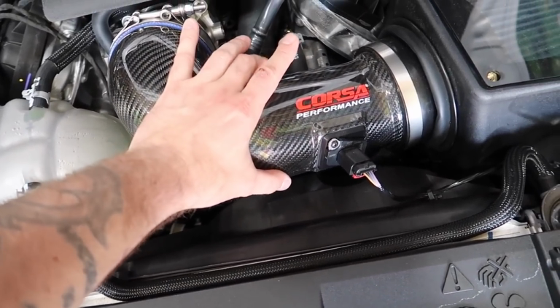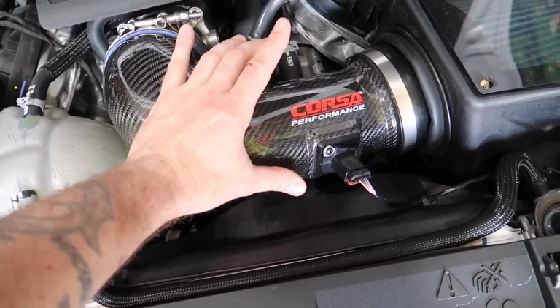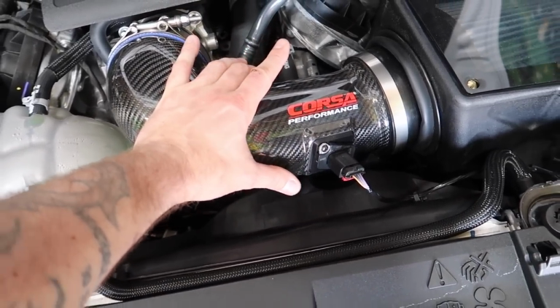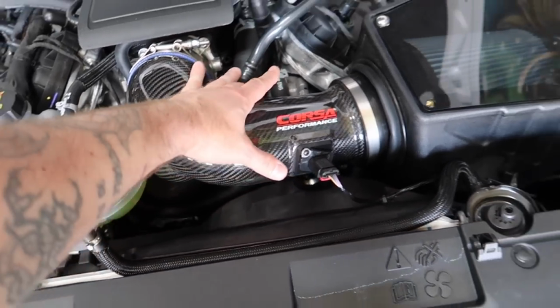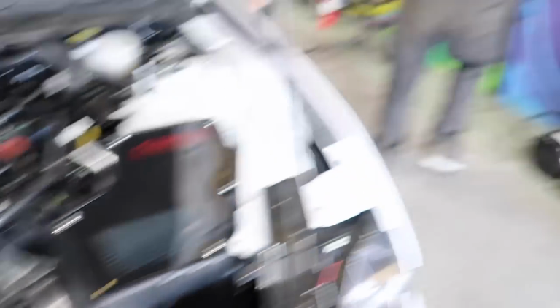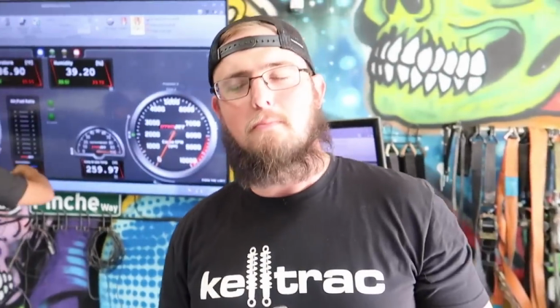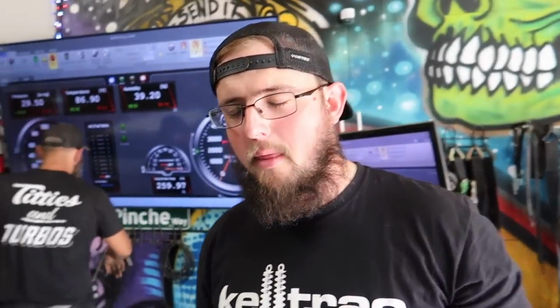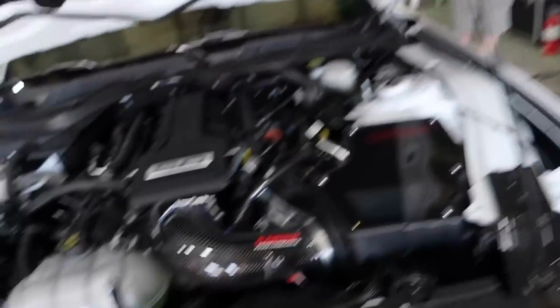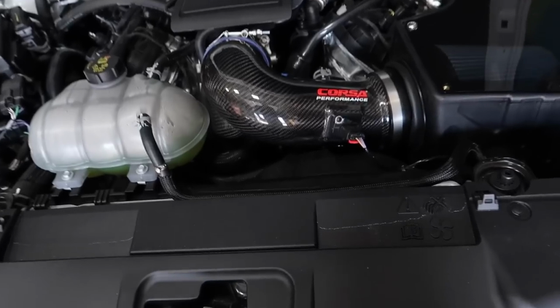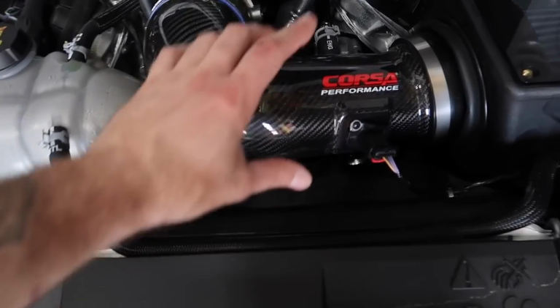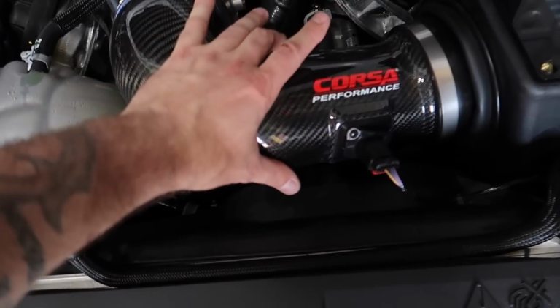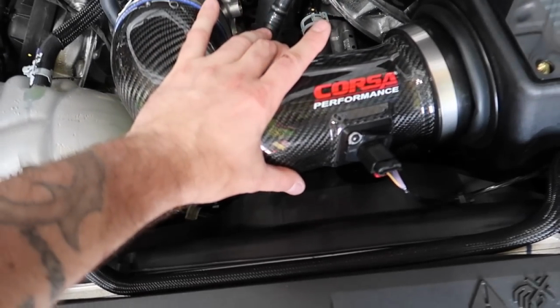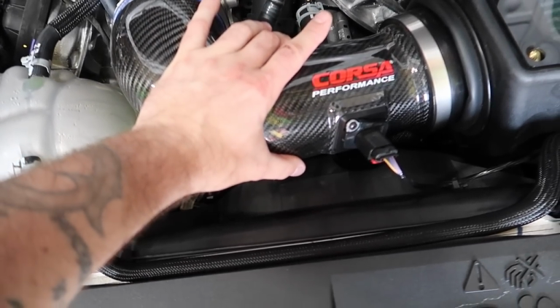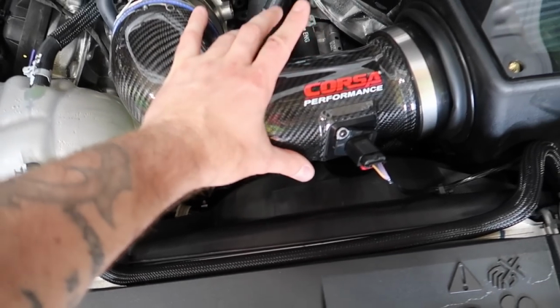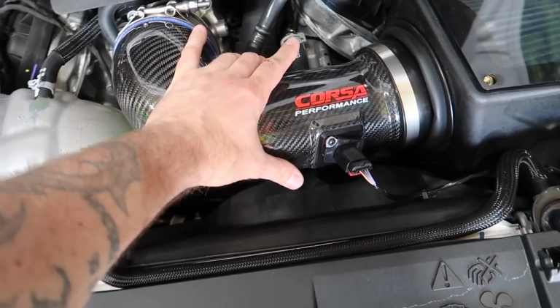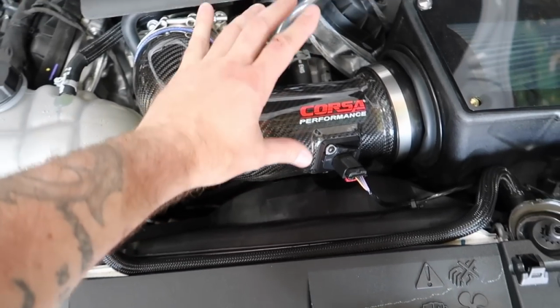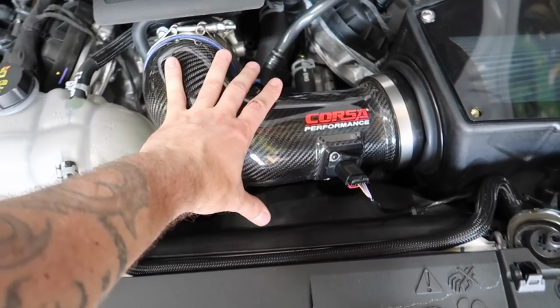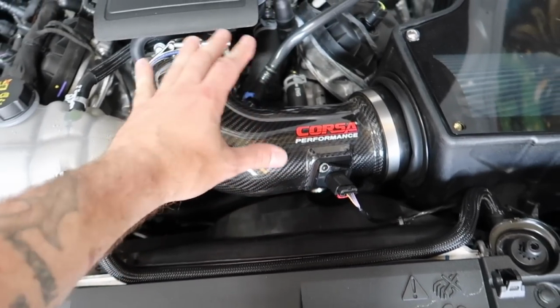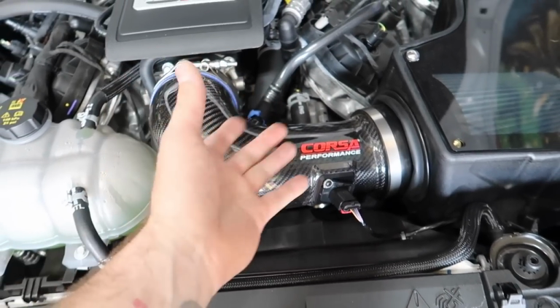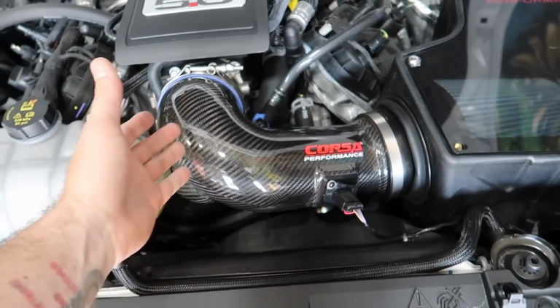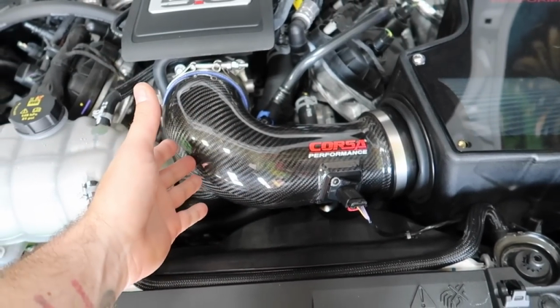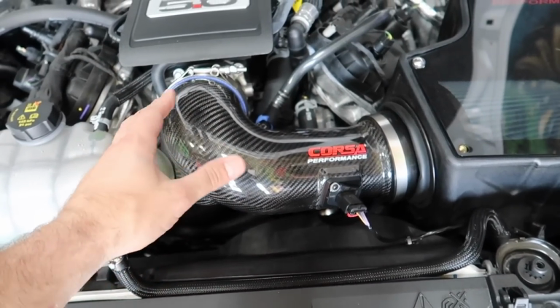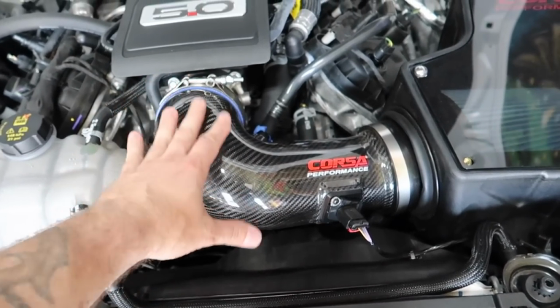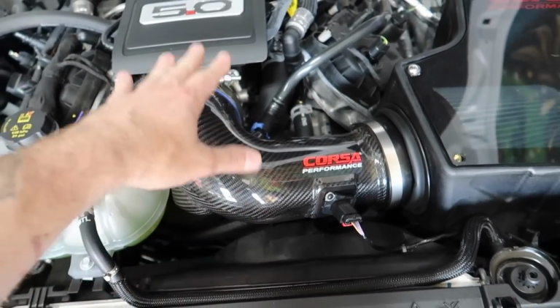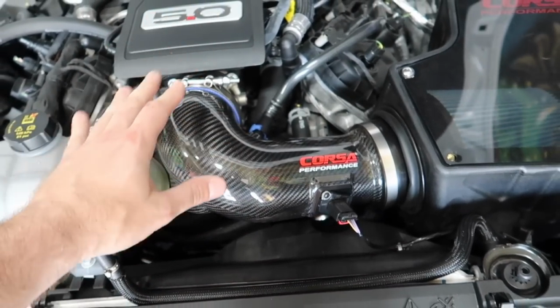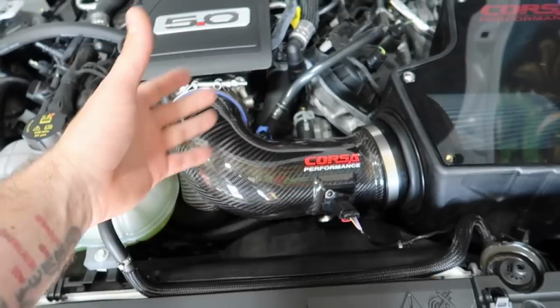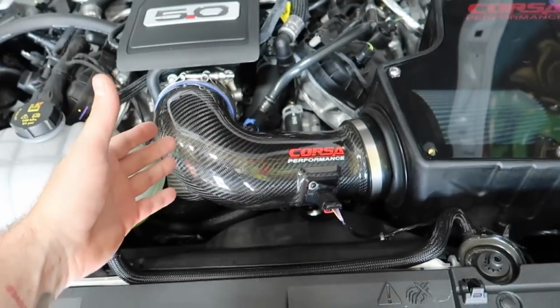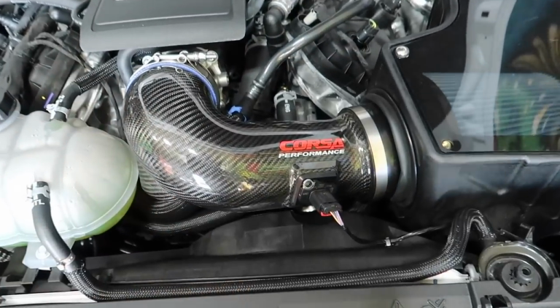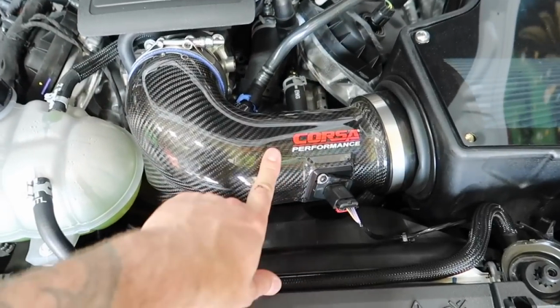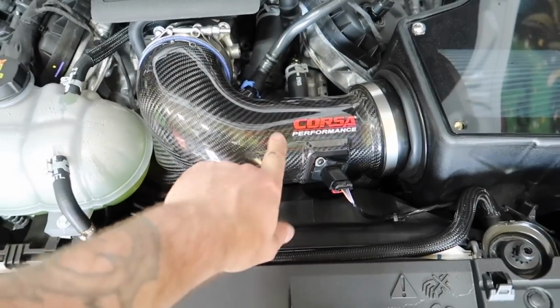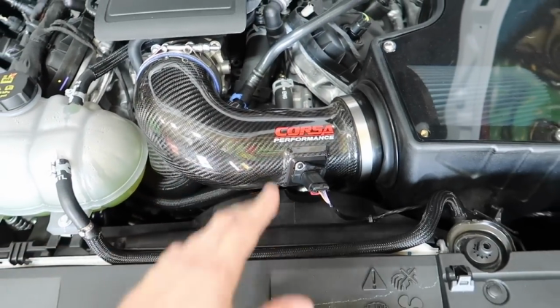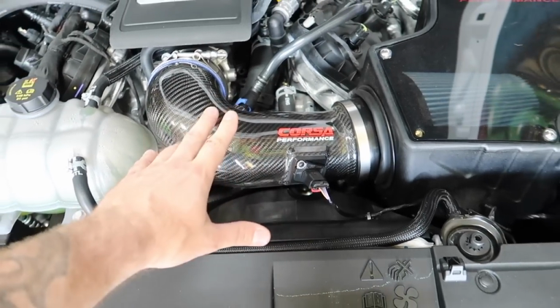To make sense of that — the Corsa intake has the same MAF inlet size as the stock intake, so you can run this with no tune. That's the main benefit. If you're in California, you'd be fine with this — should be anyway.